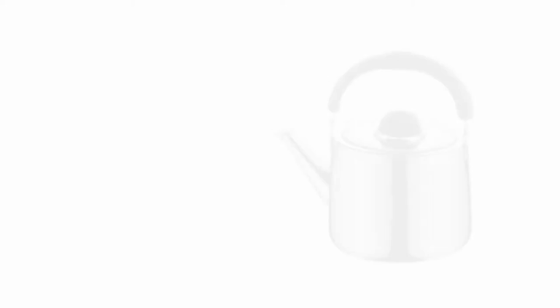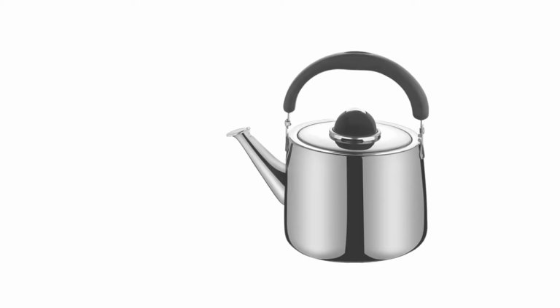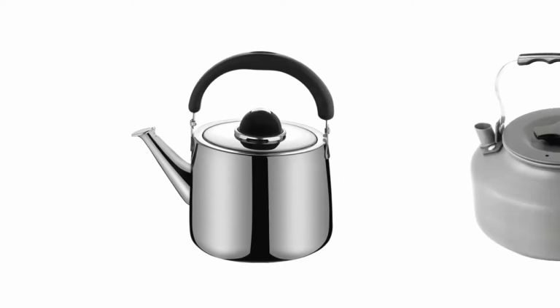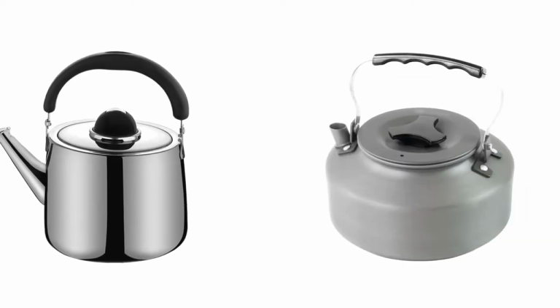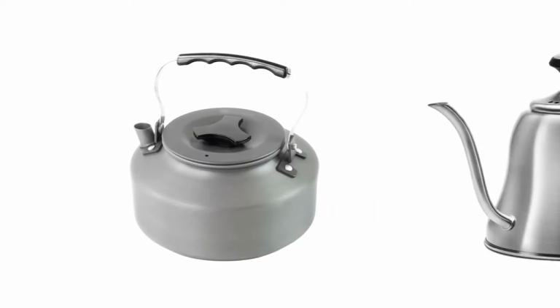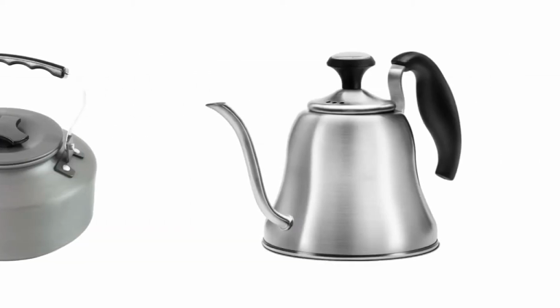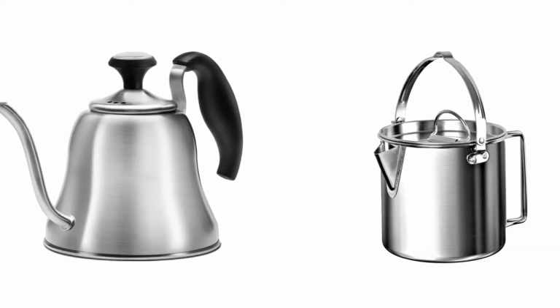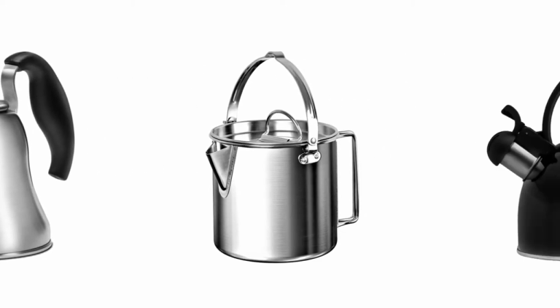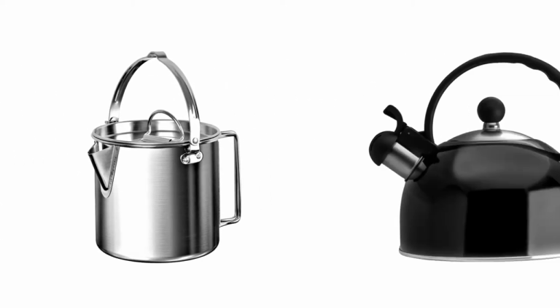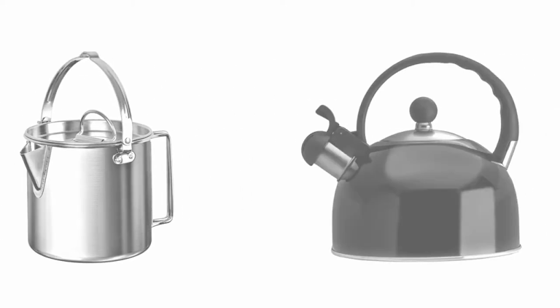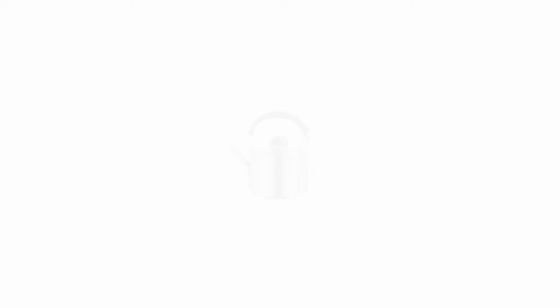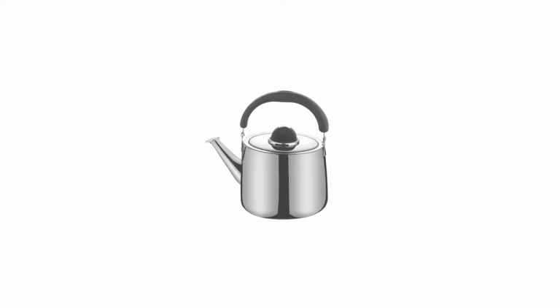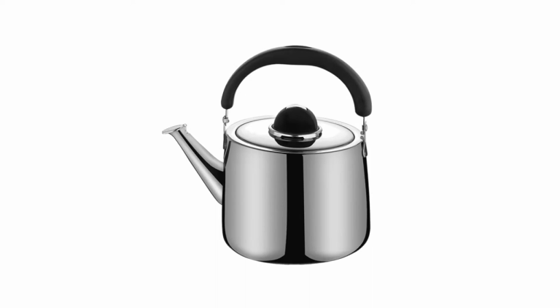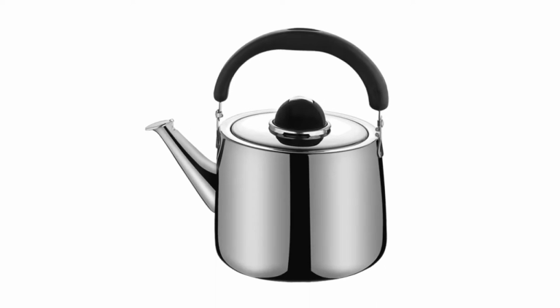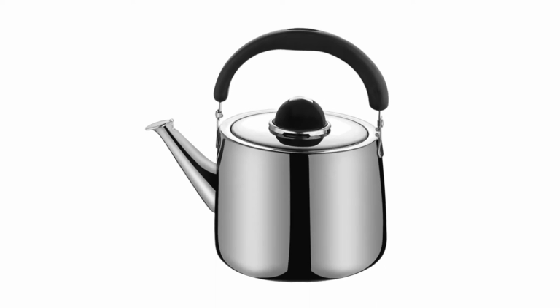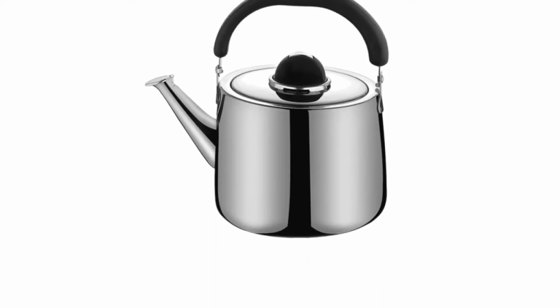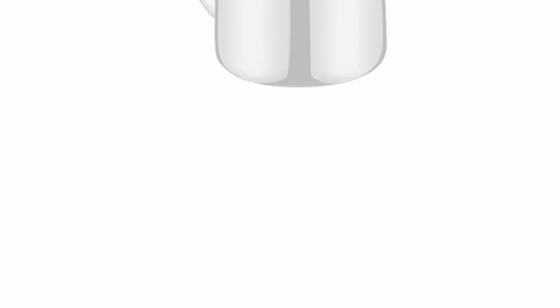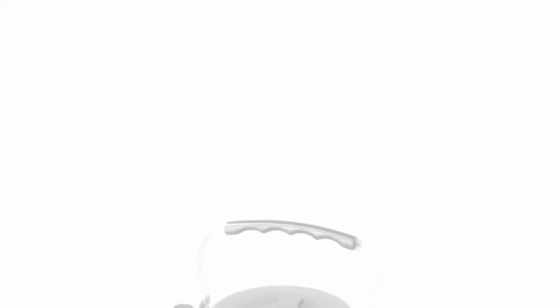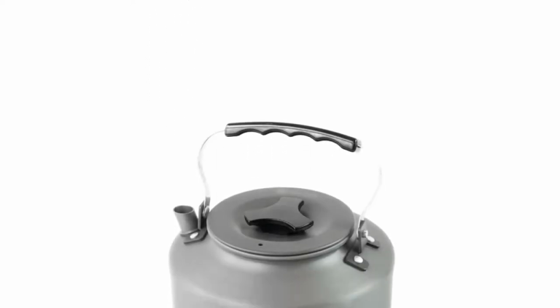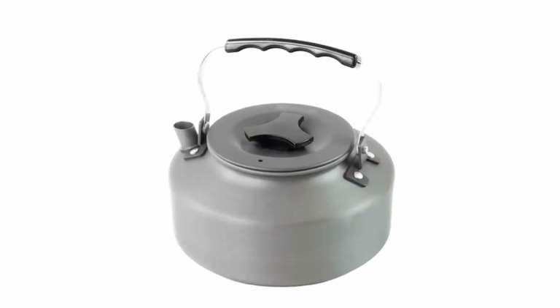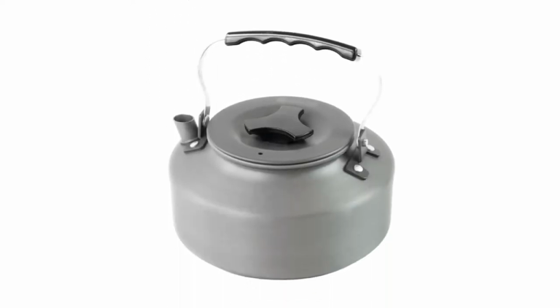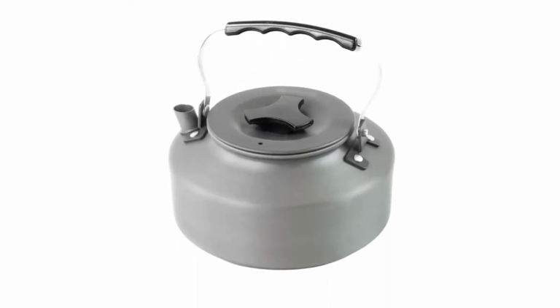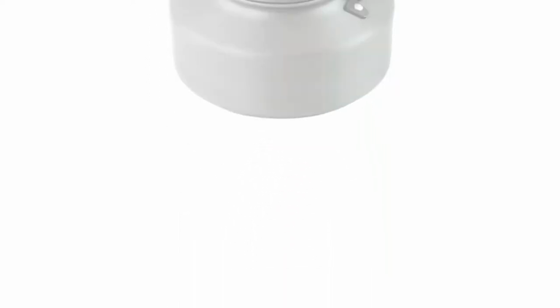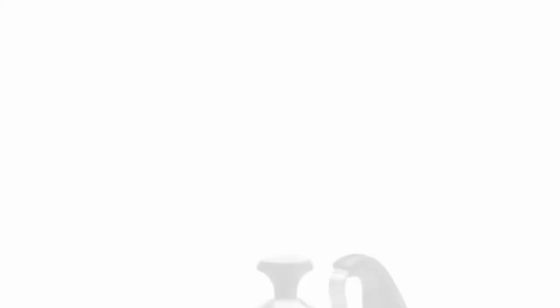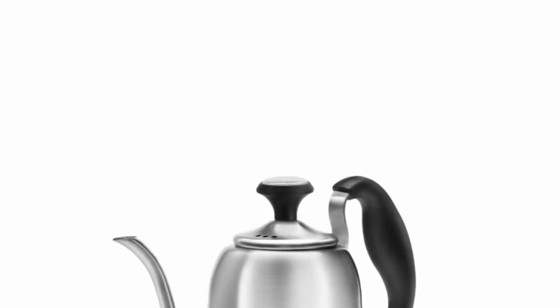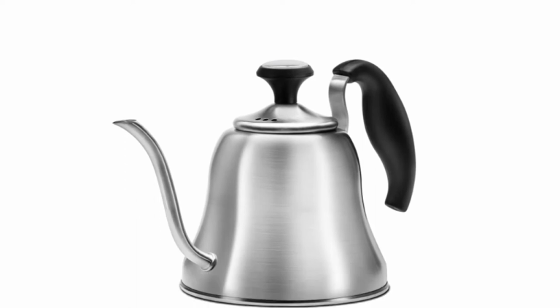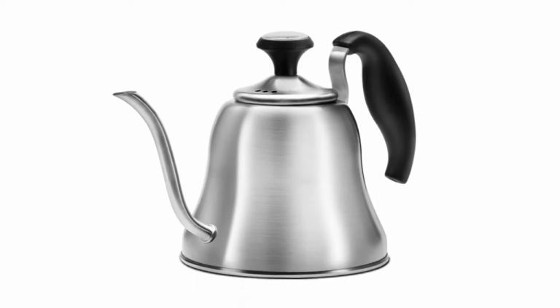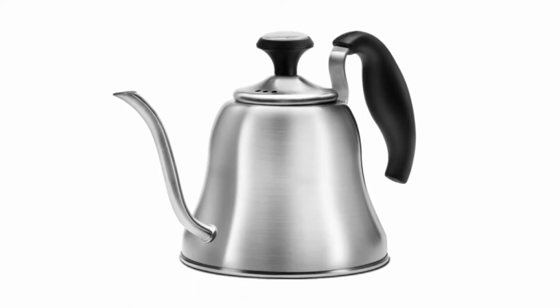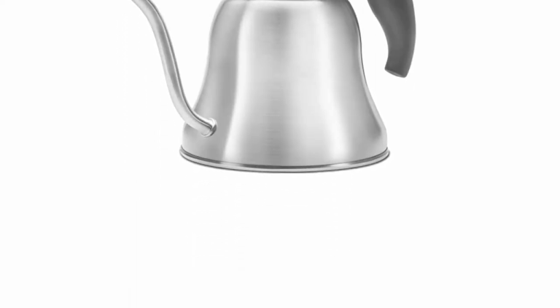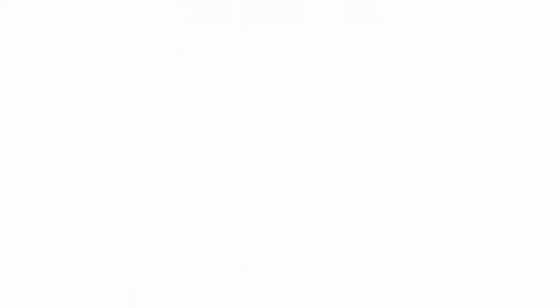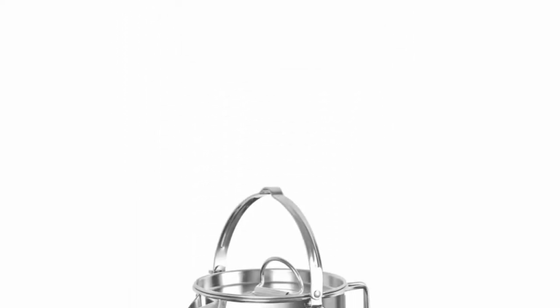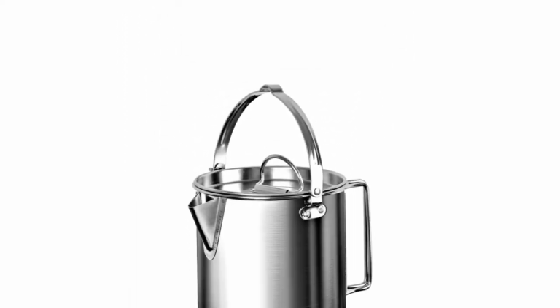Today I decided to review the top 5 best quality camping tea kettles on the market. I made this list based on my personal opinion, trying to list them based on price, quality, durability, and more.